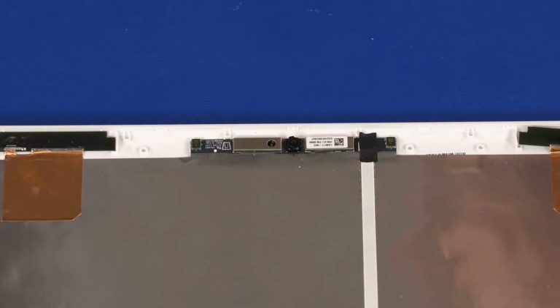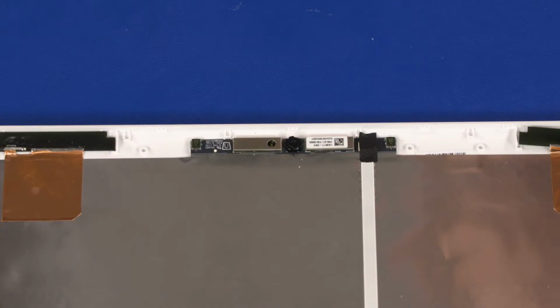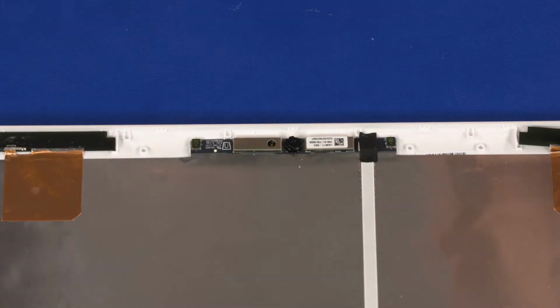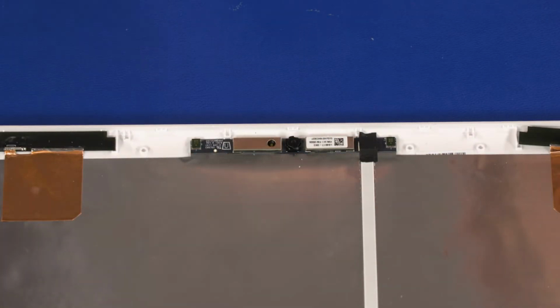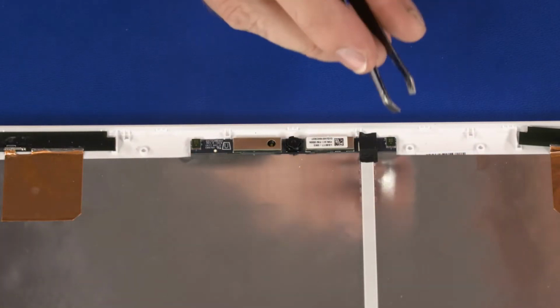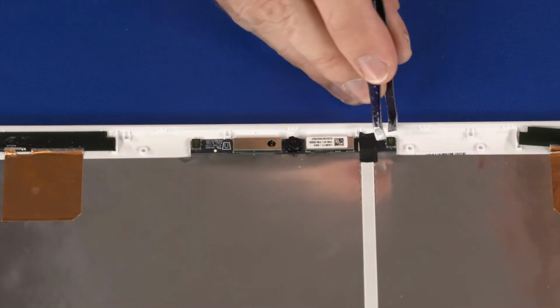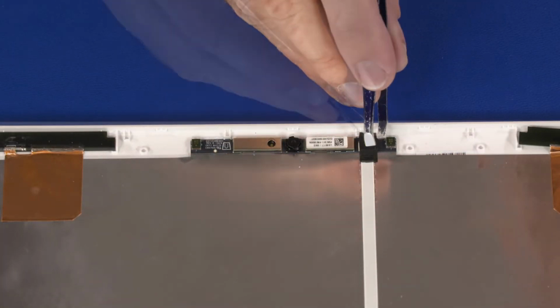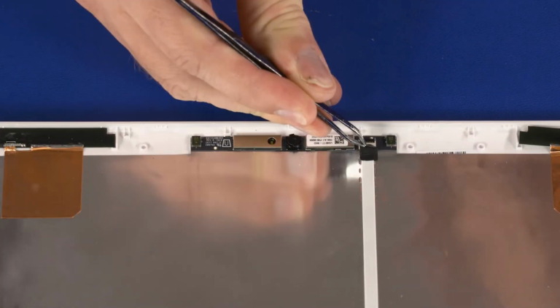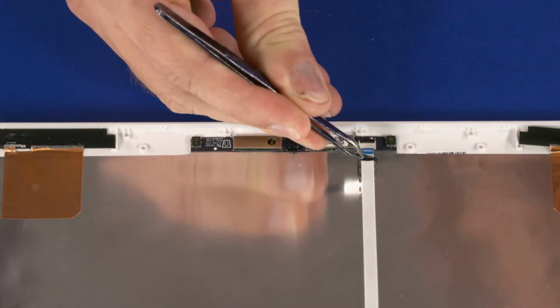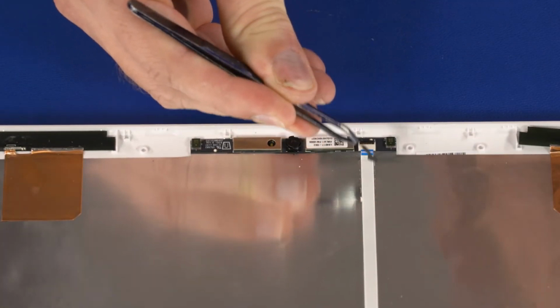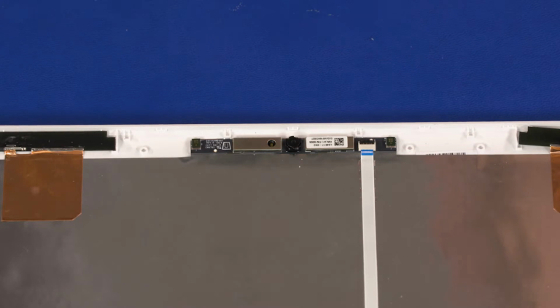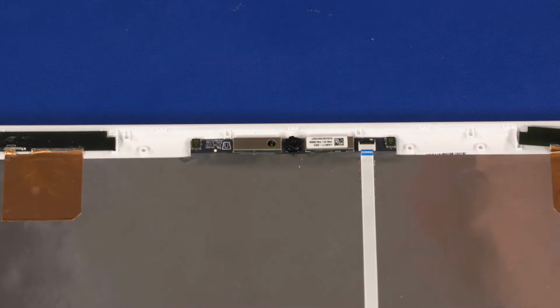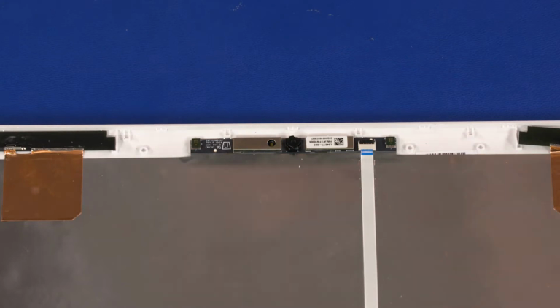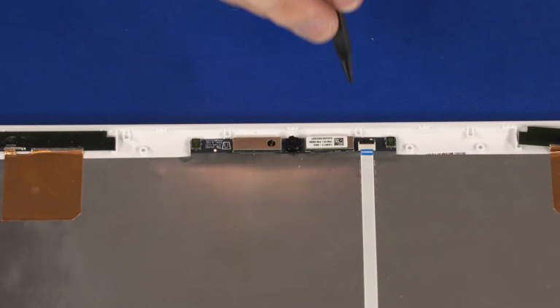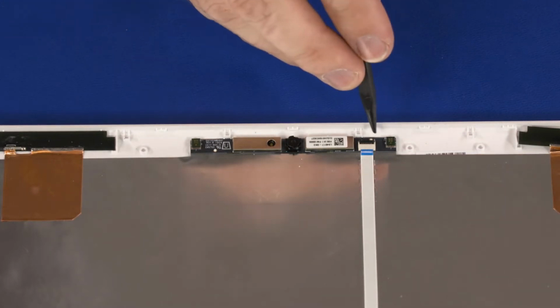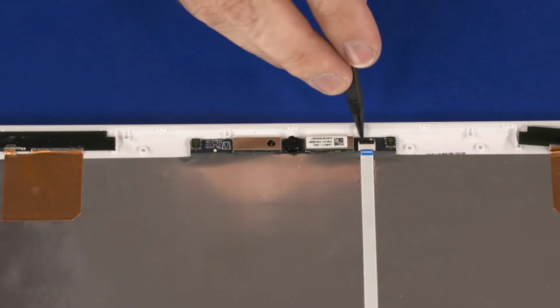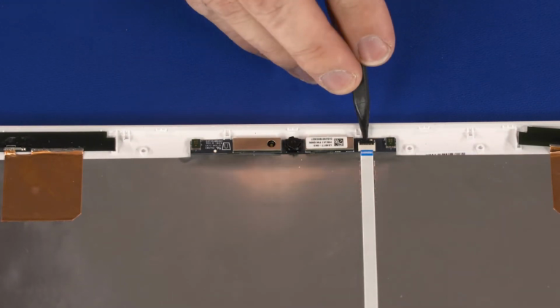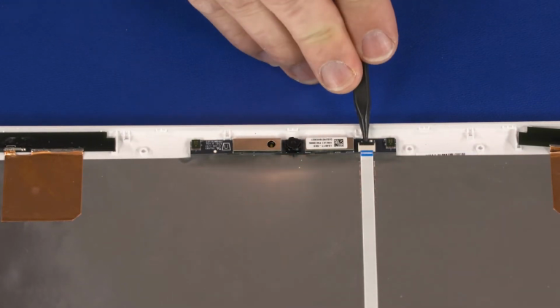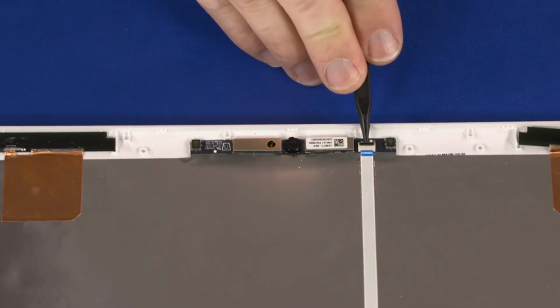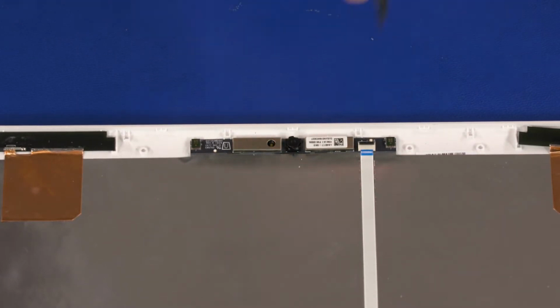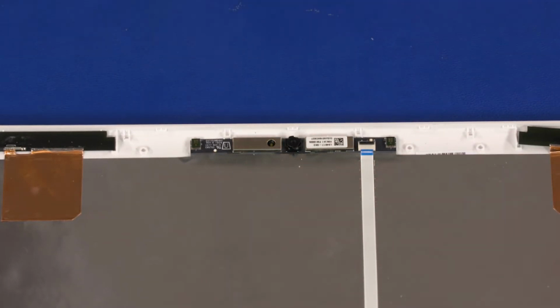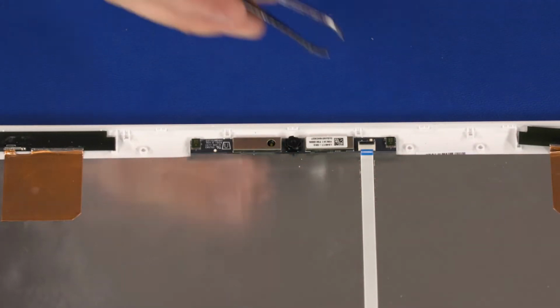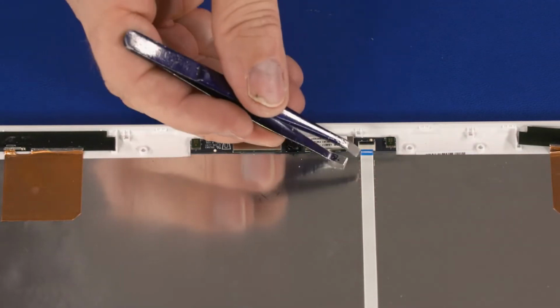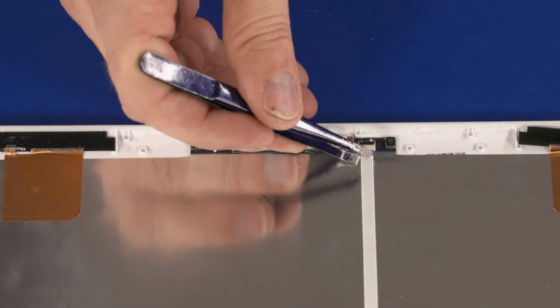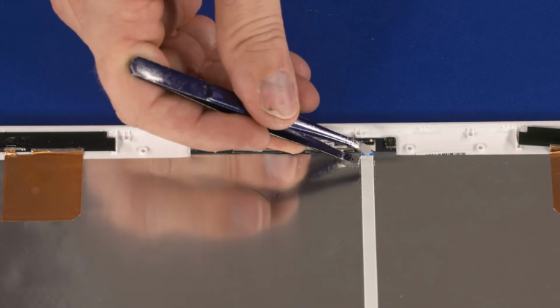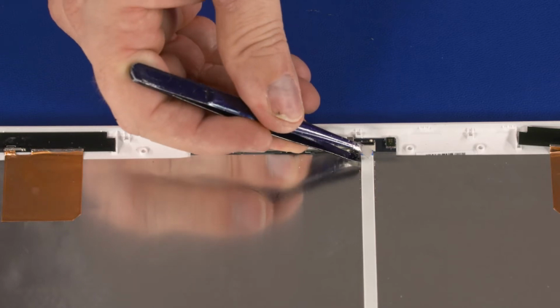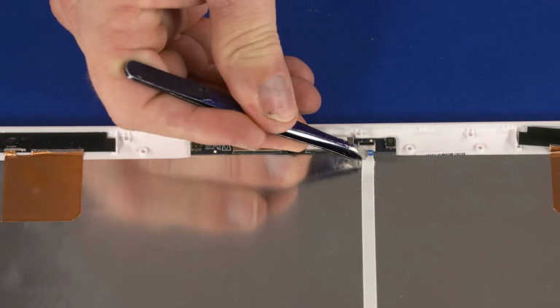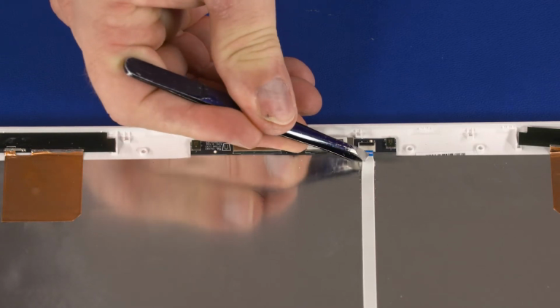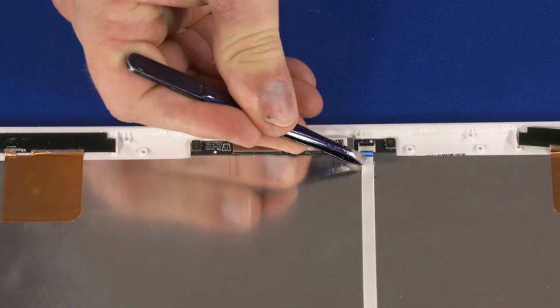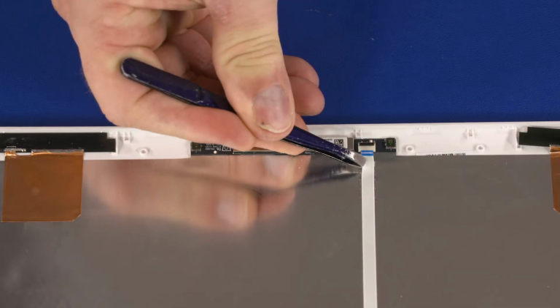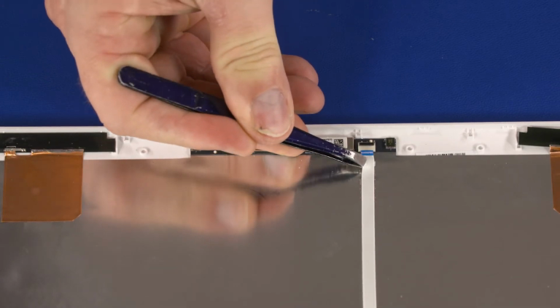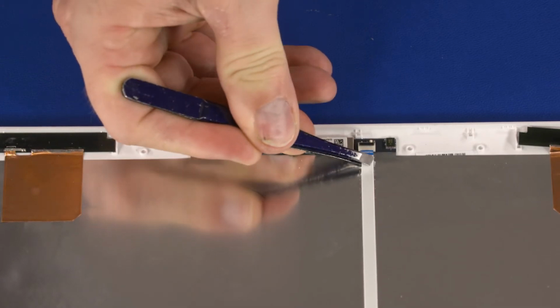Remove the tape that covers the webcam ZIF connector. Using minimal force, lift the locking bar up on the webcam ZIF connector and disconnect the webcam ribbon cable from the webcam.